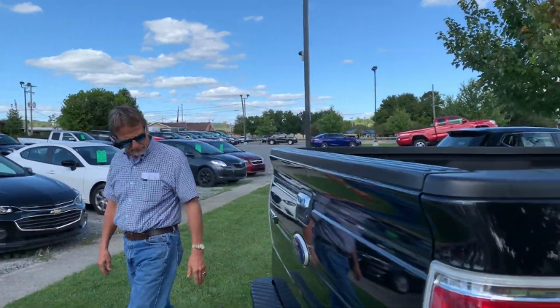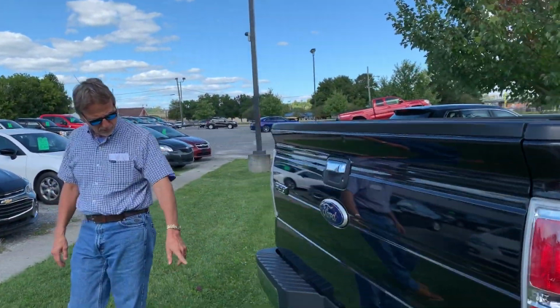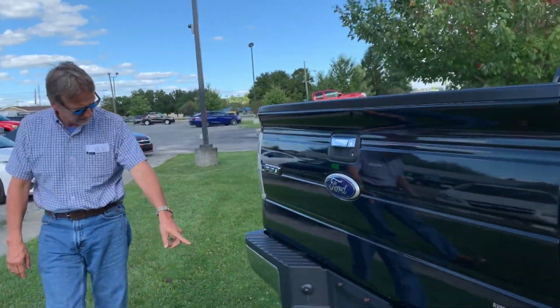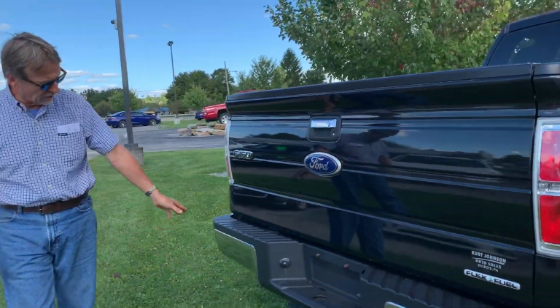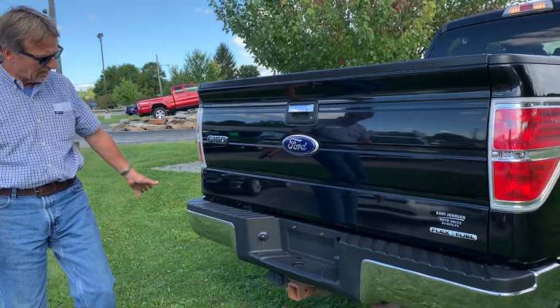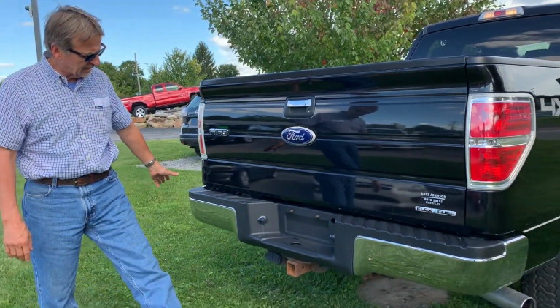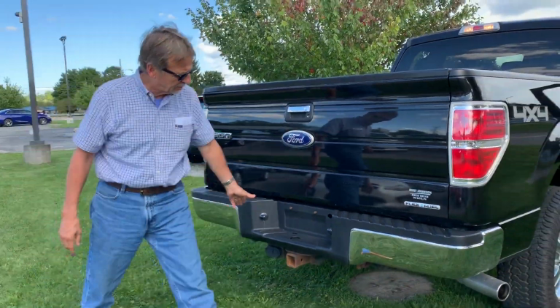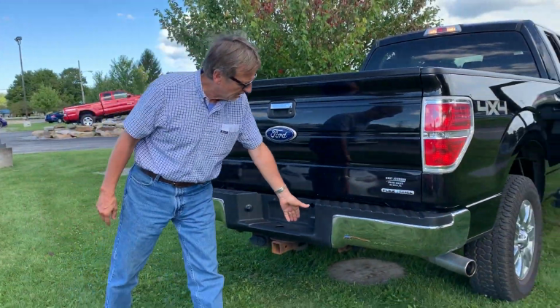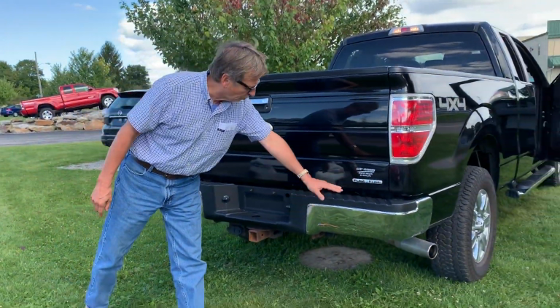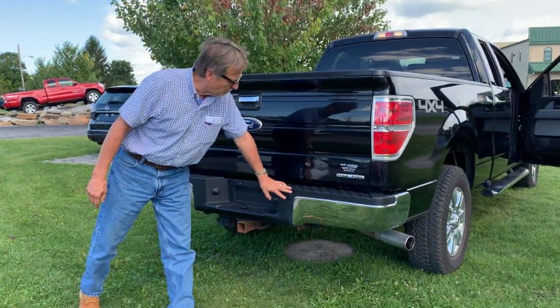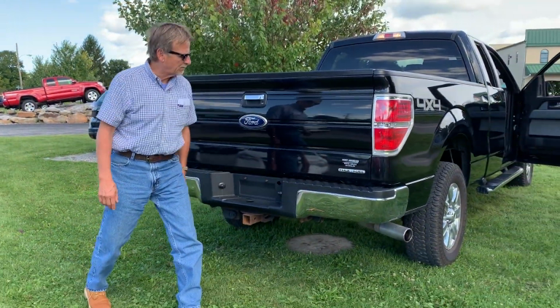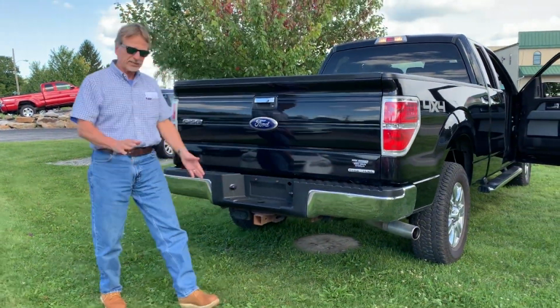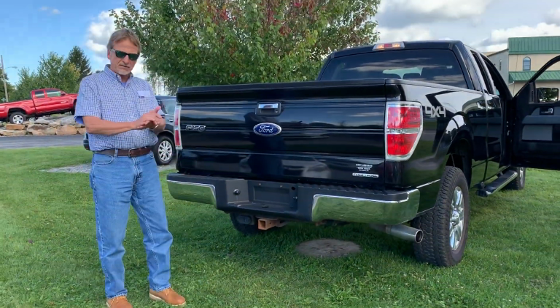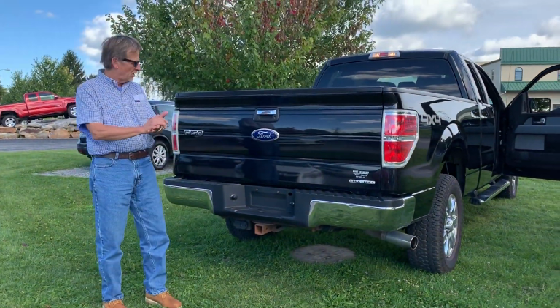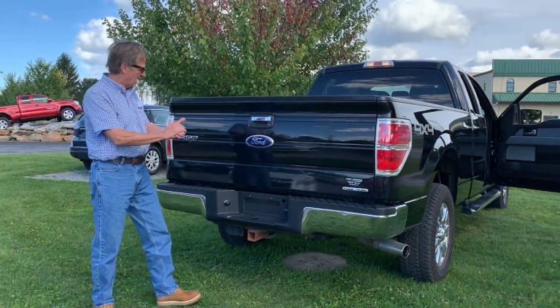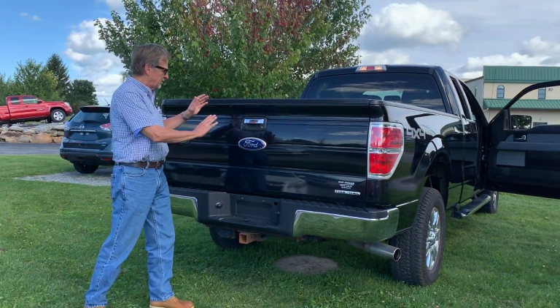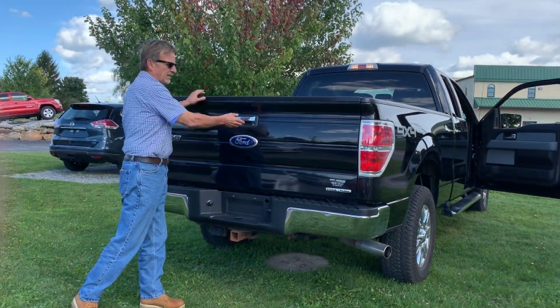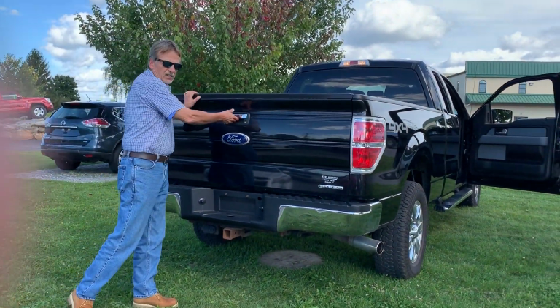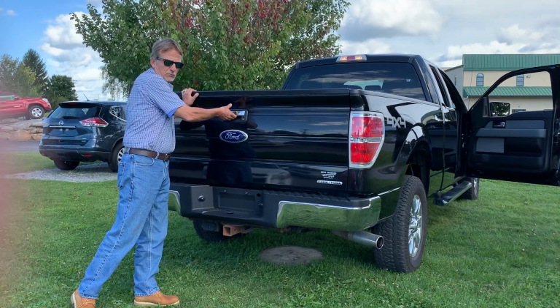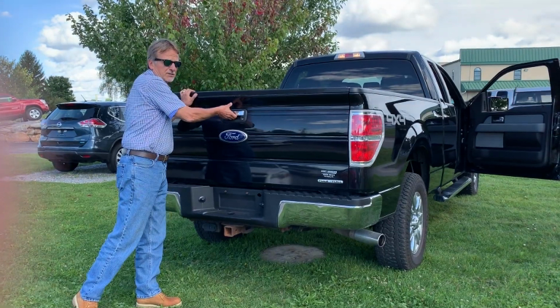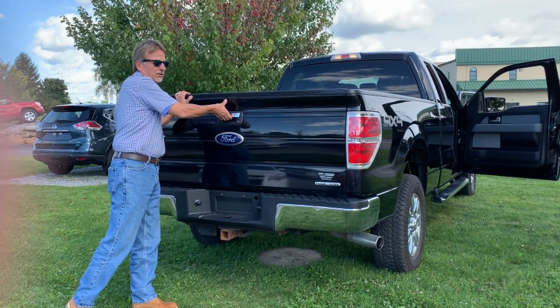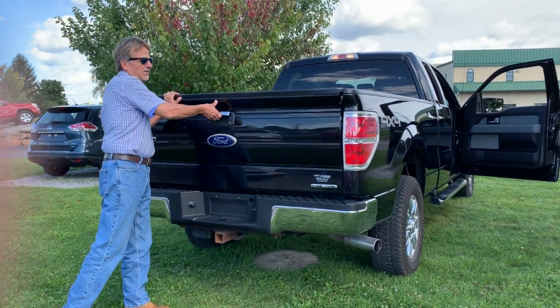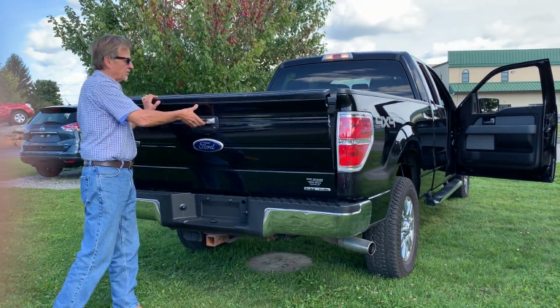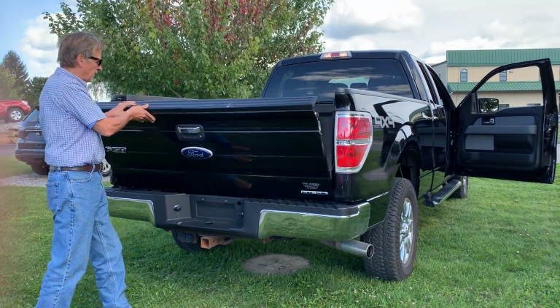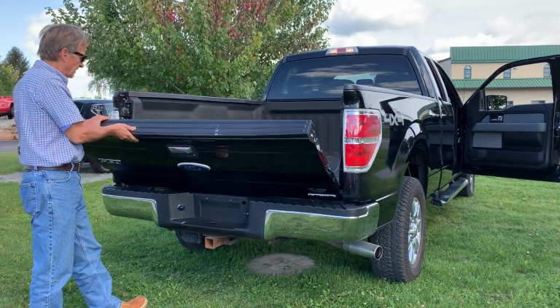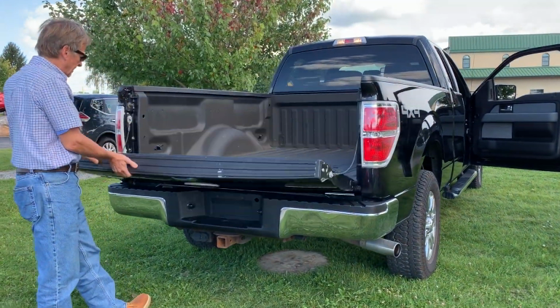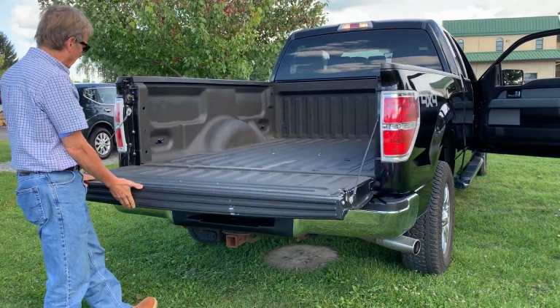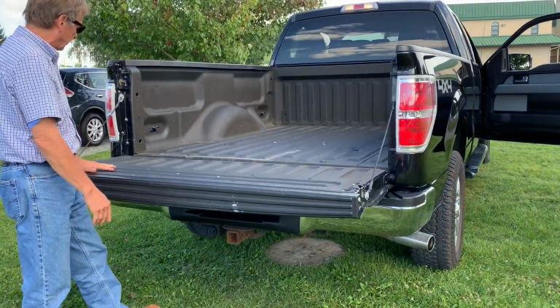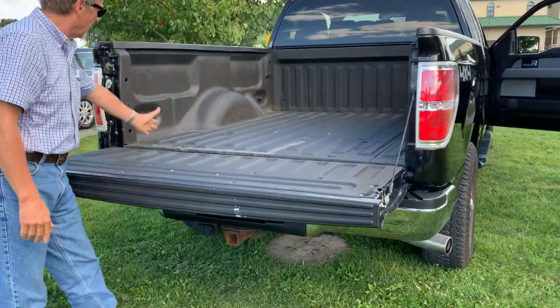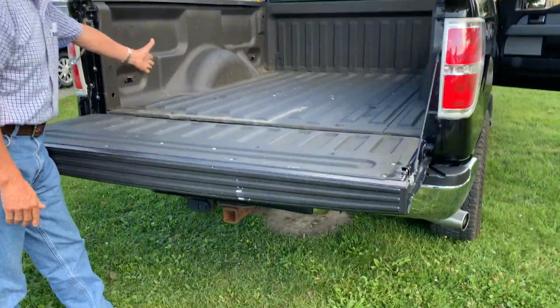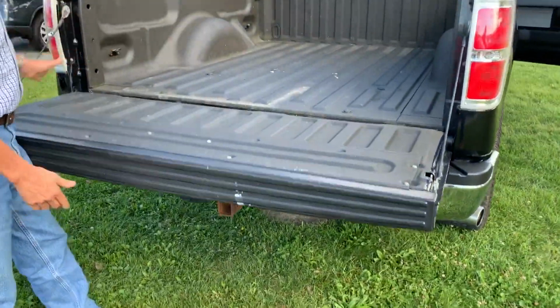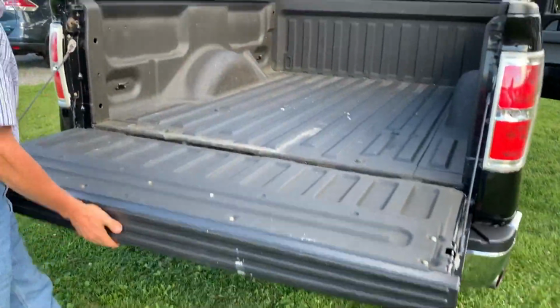4x4, it's got the tow package, the chrome bumper — it does have the chrome package. Take a look at the window sticker on this truck, very nice to see that too. And the bed liner.